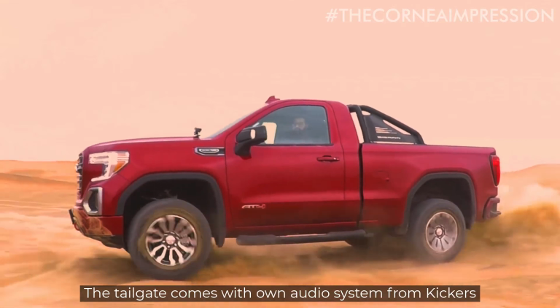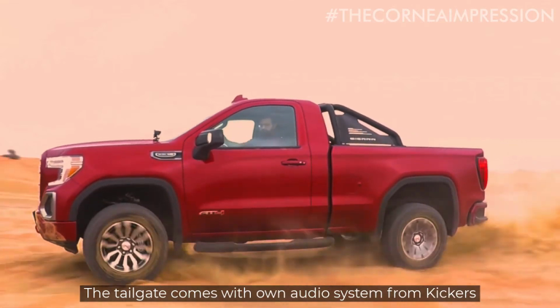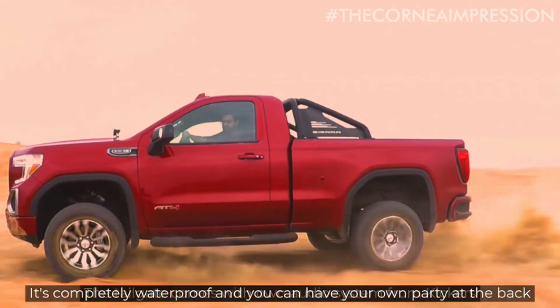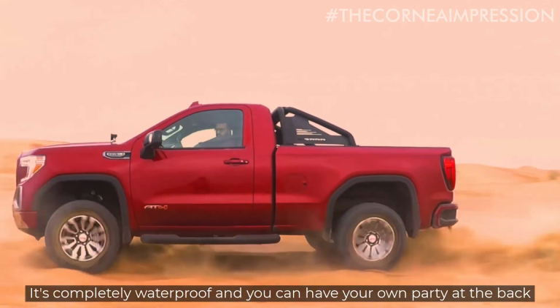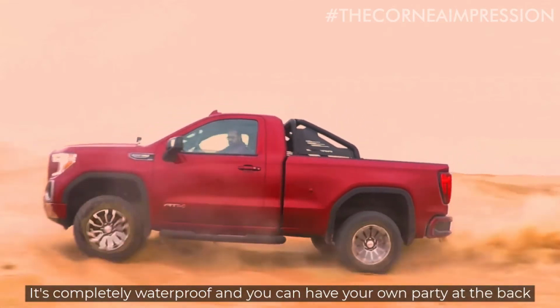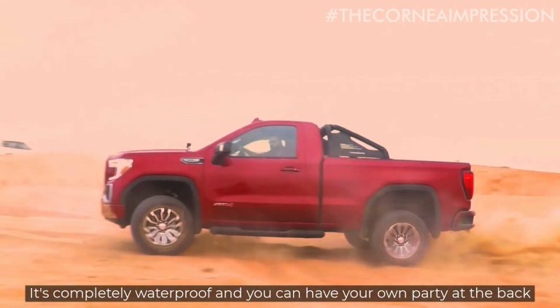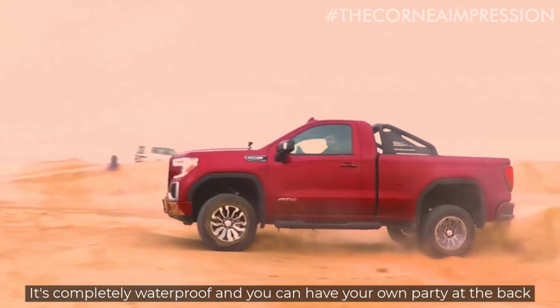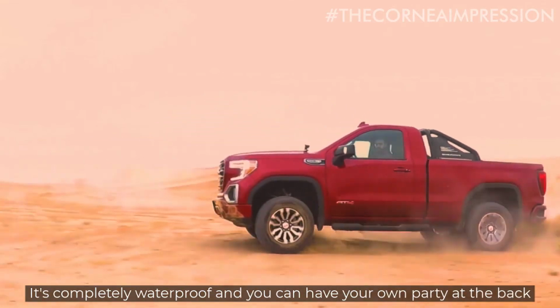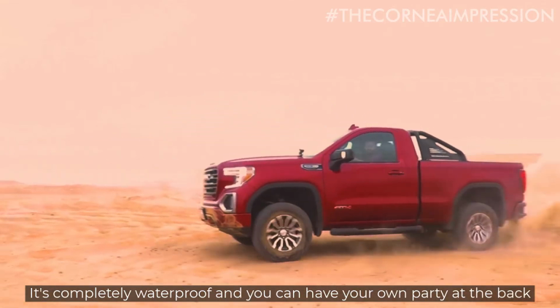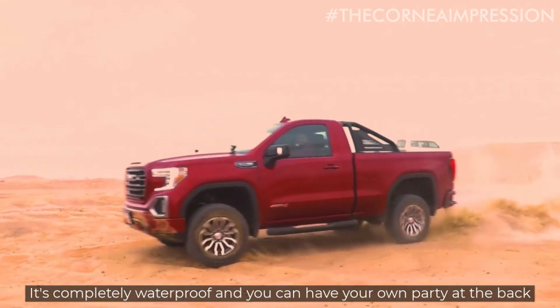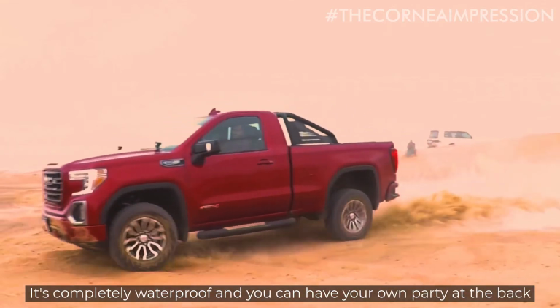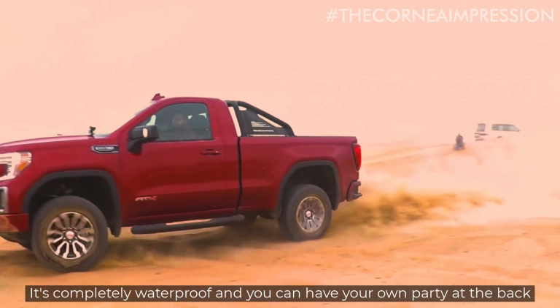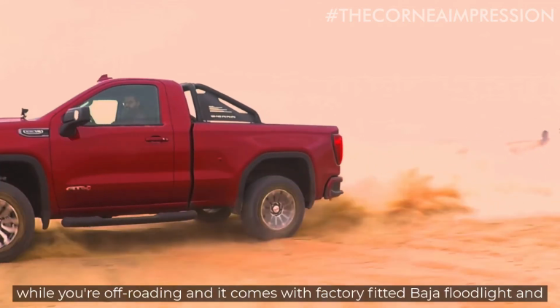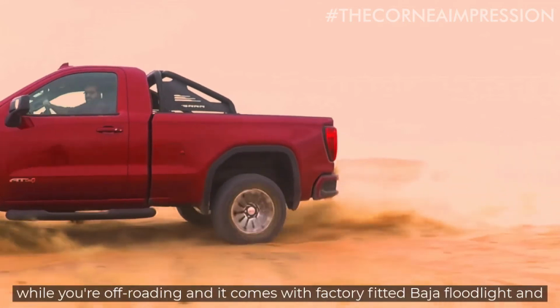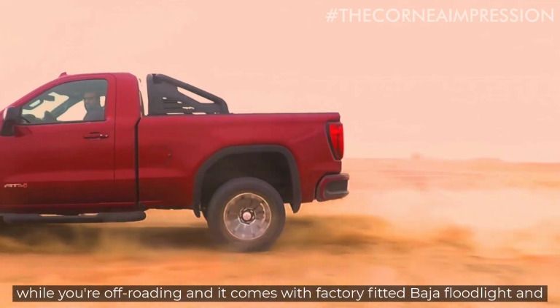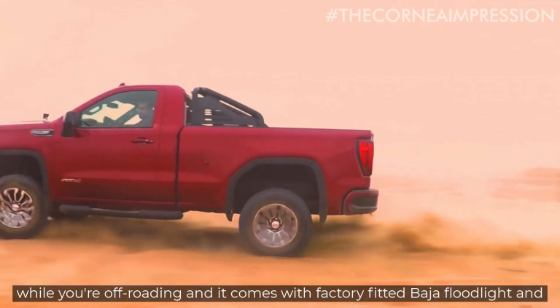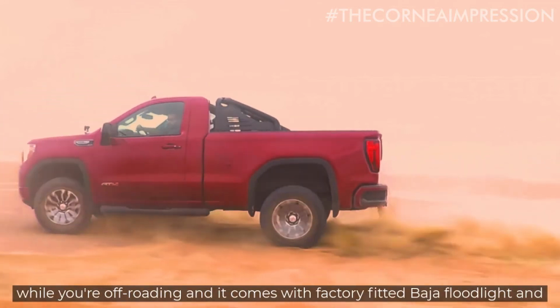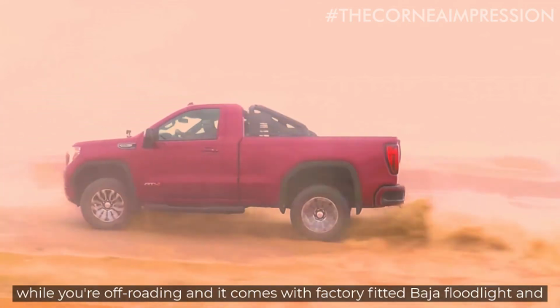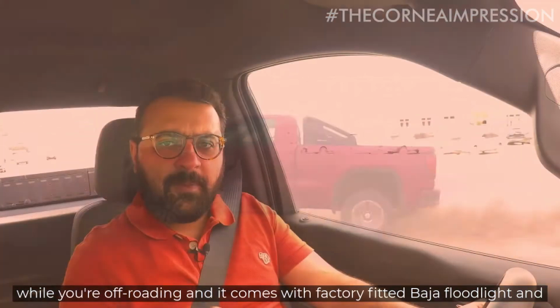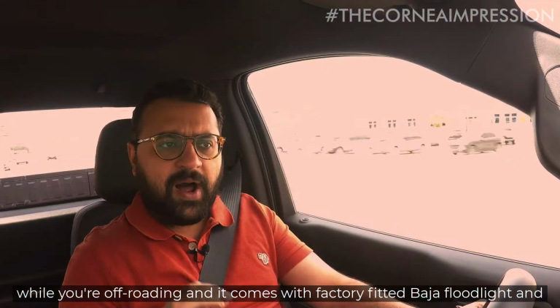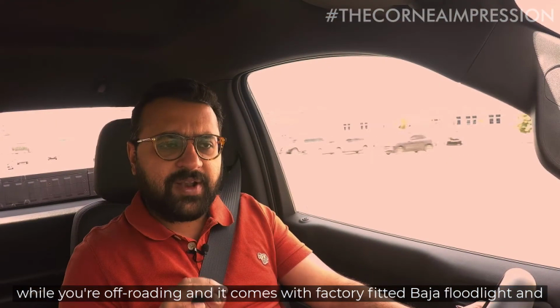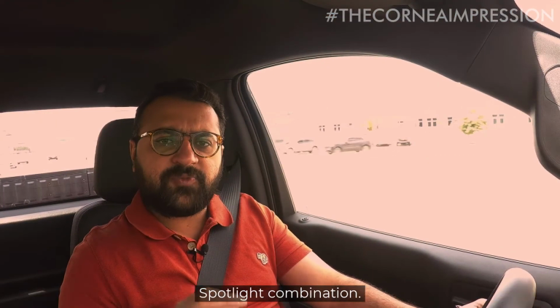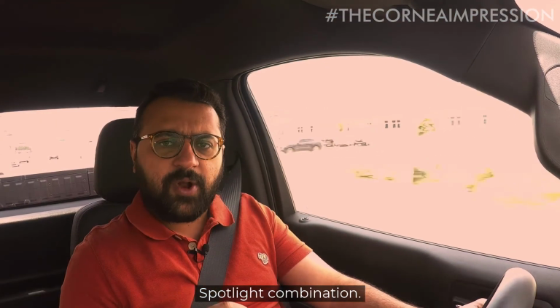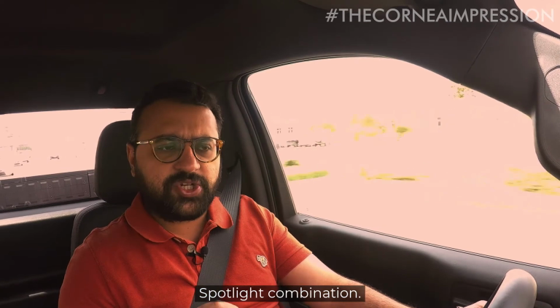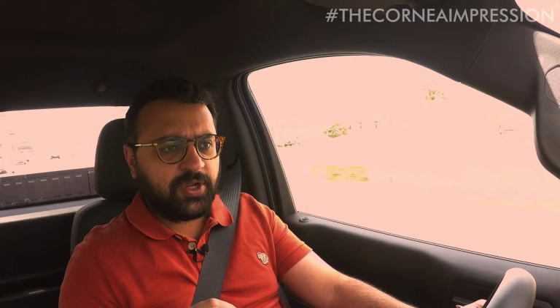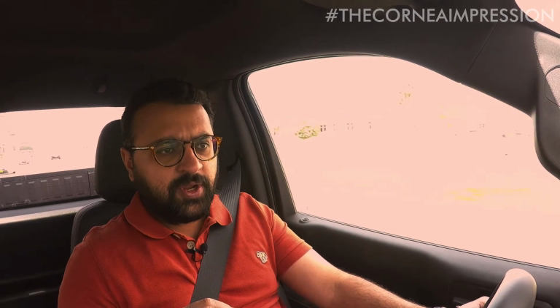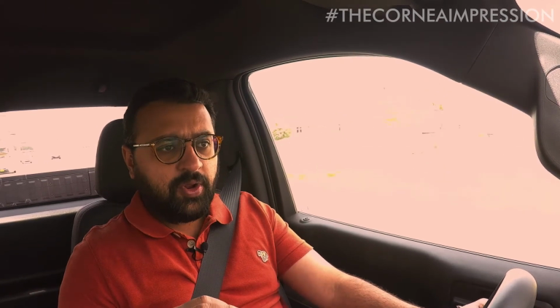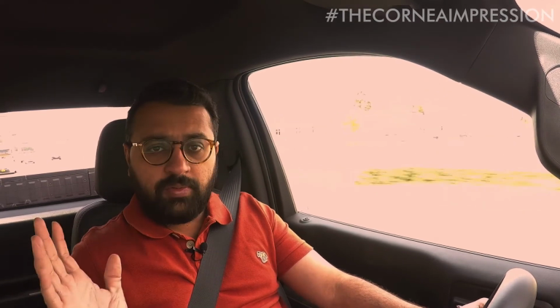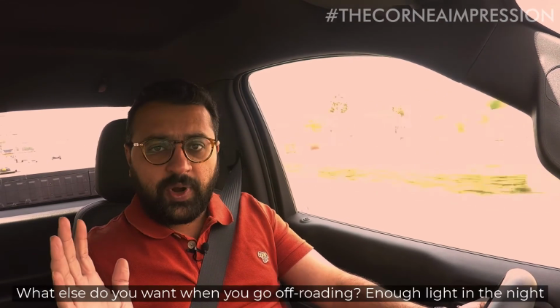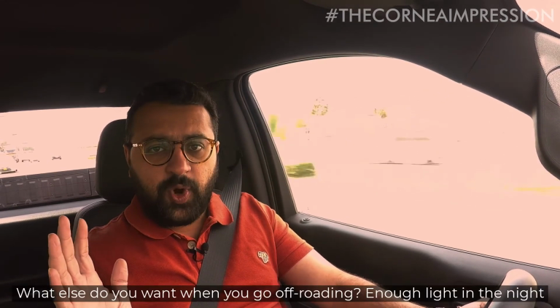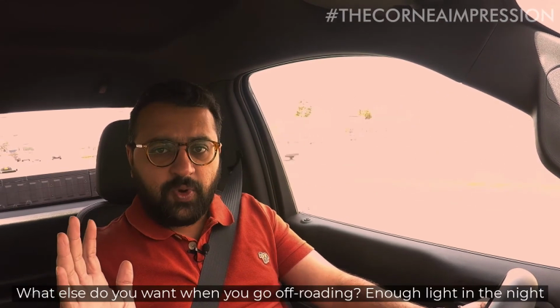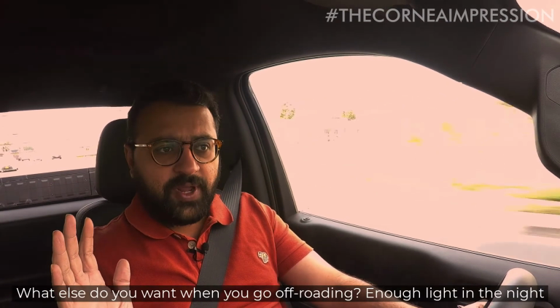It's completely waterproof and you can have your own party at the back while you're off-roading. And it comes with factory fitted Baha floodlight and spotlight combination. What else do you want when you go off-roading?